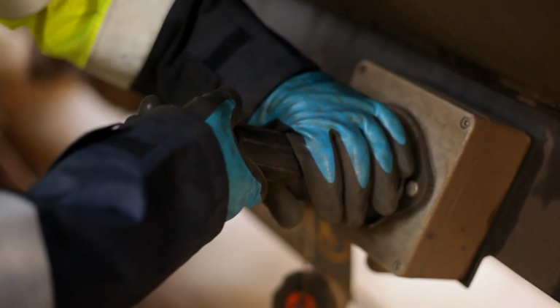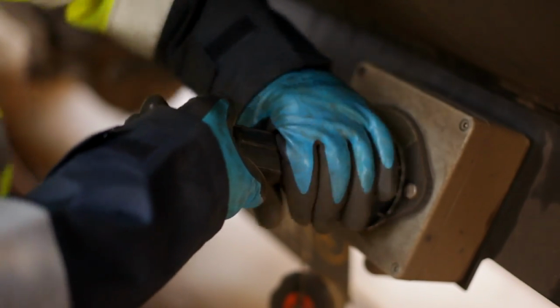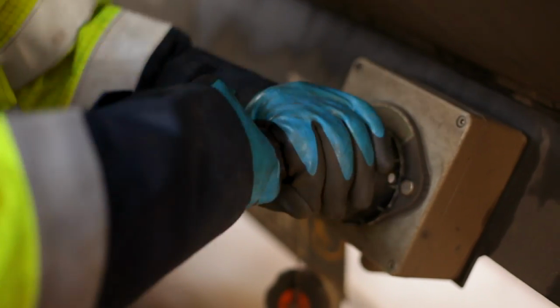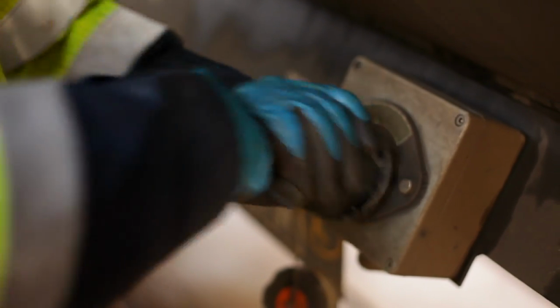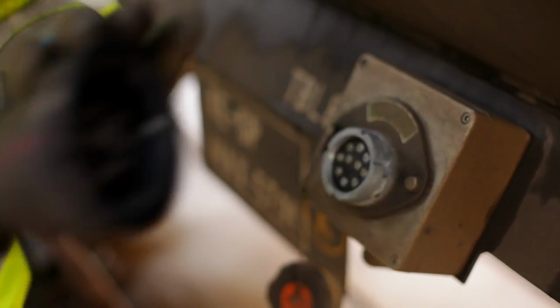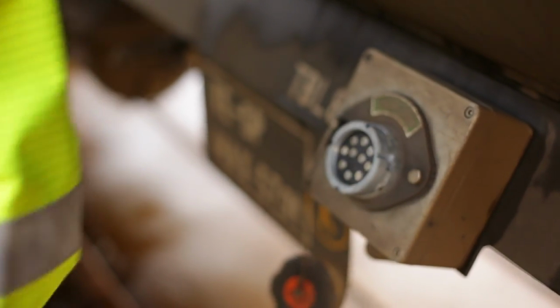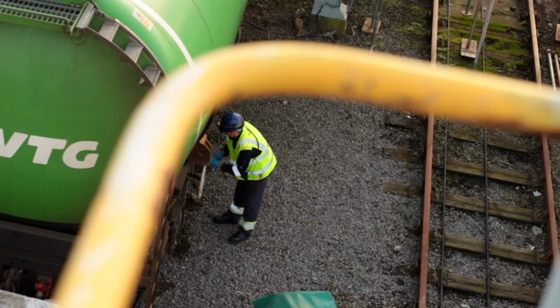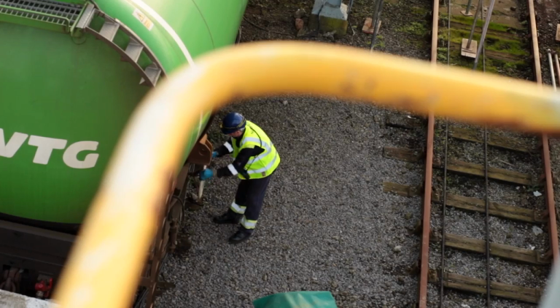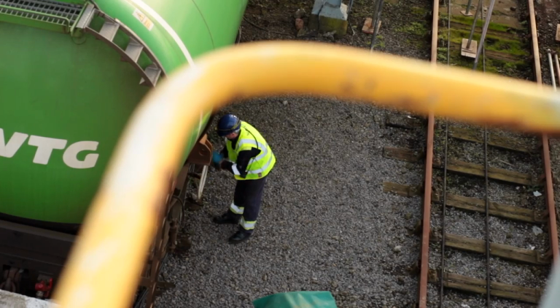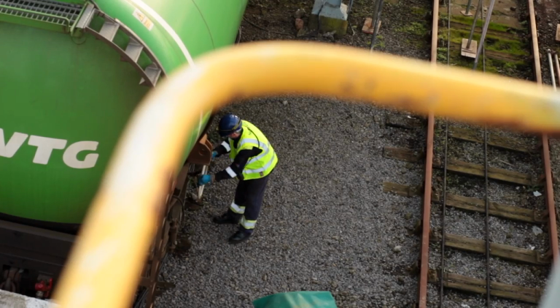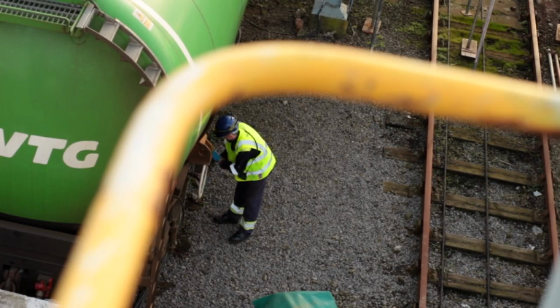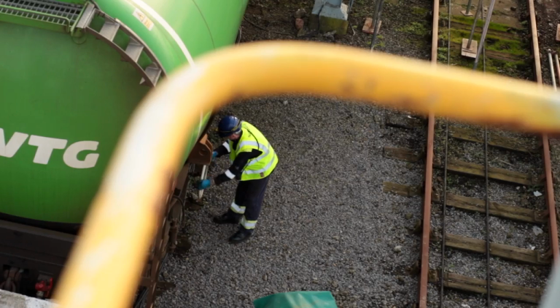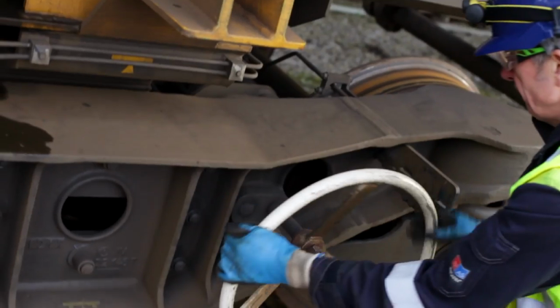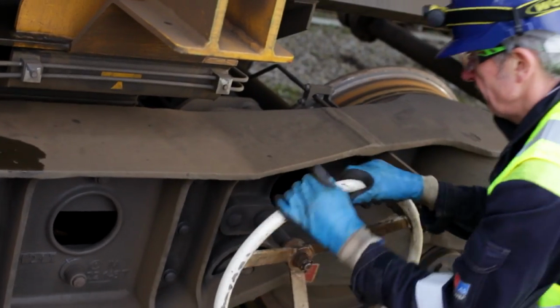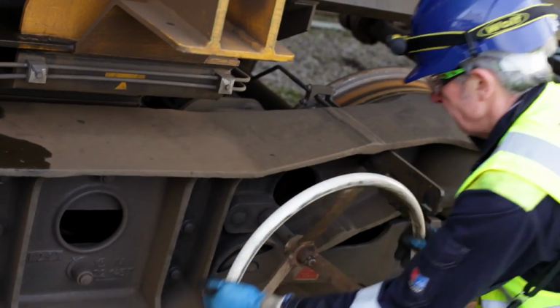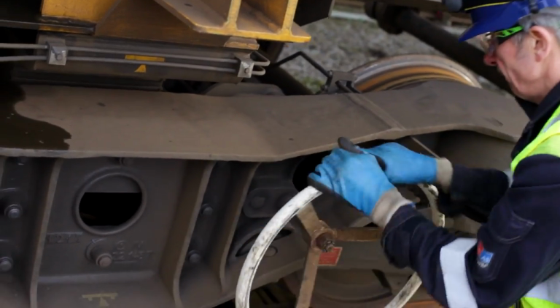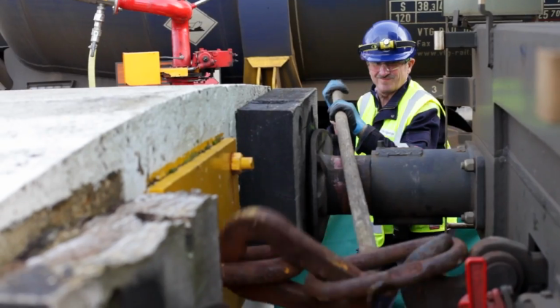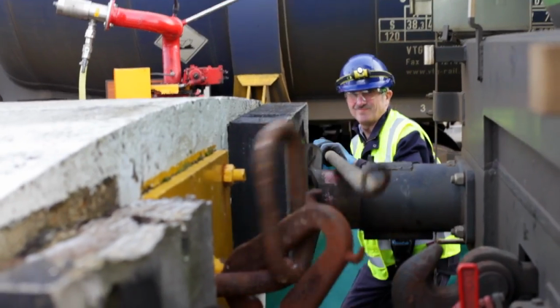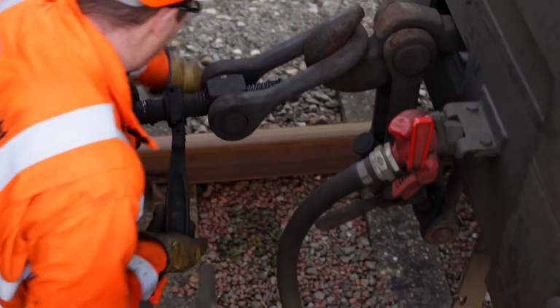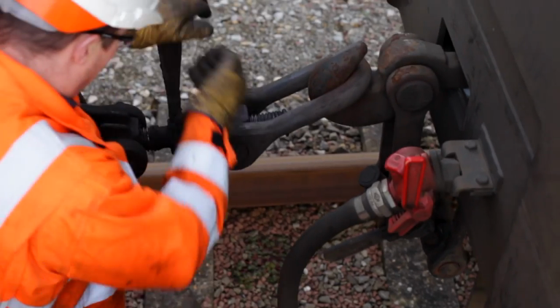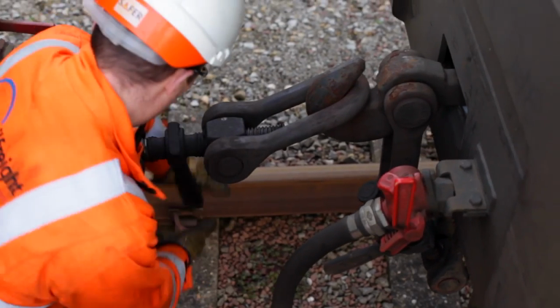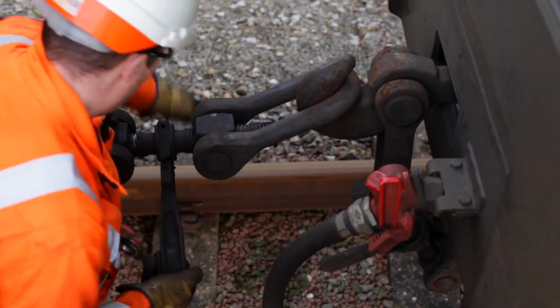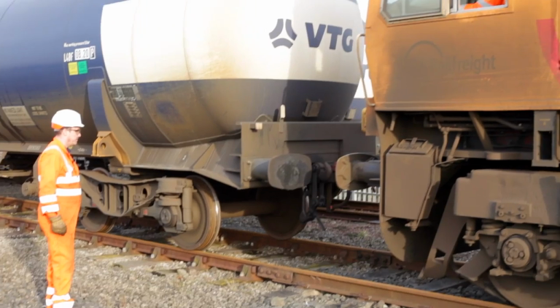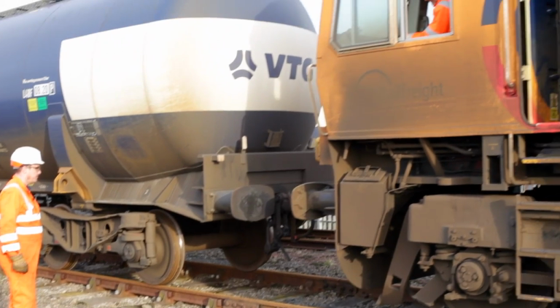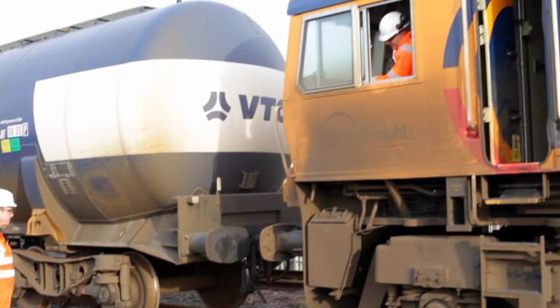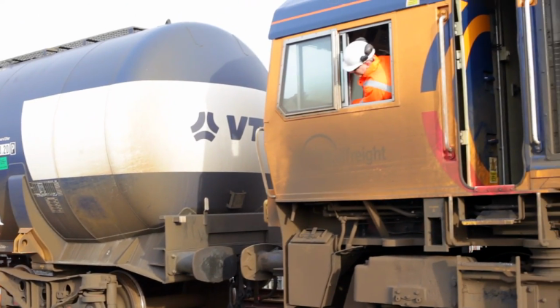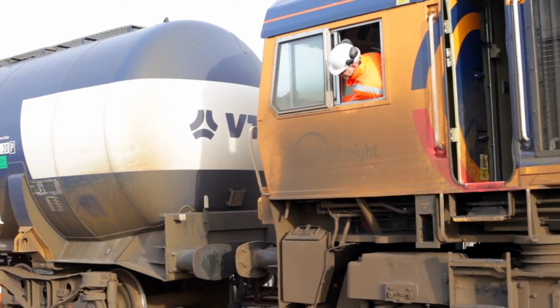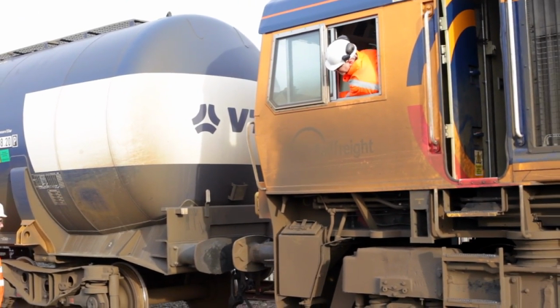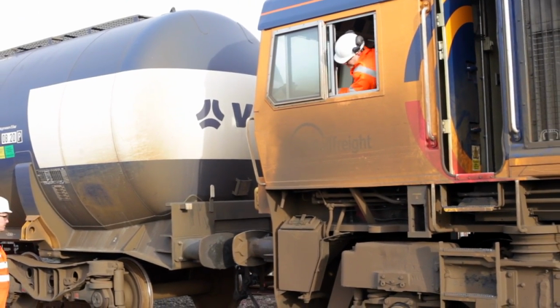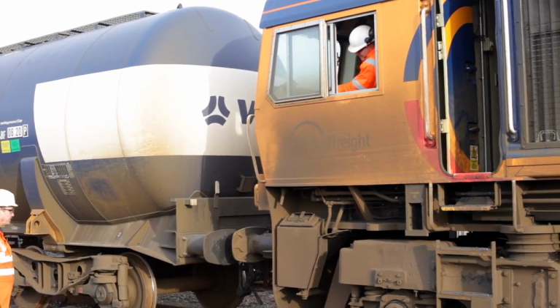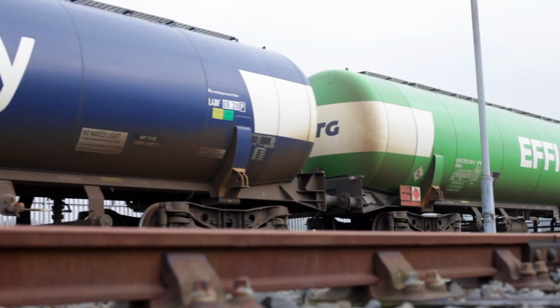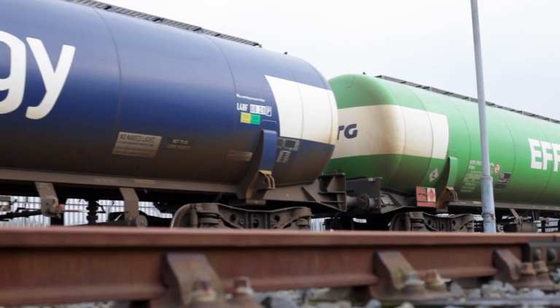Once the train is fully loaded we carry out one final safety check to make sure all the valves are closed and all the caps are in place. Once we hand over the train to GBR Railfreight, they couple up, recharge the brakes and do a final brake test before setting off for Cardiff Terminal.